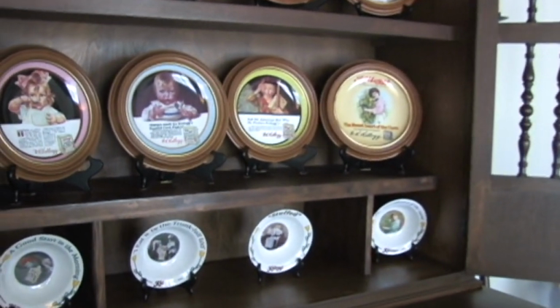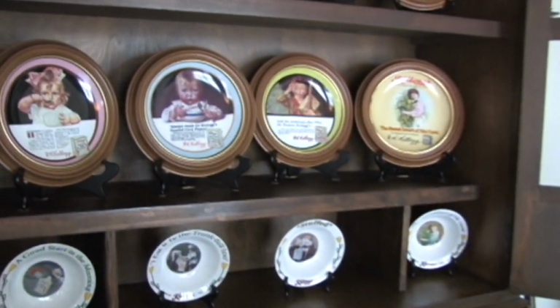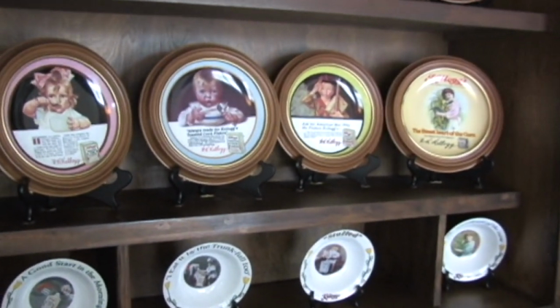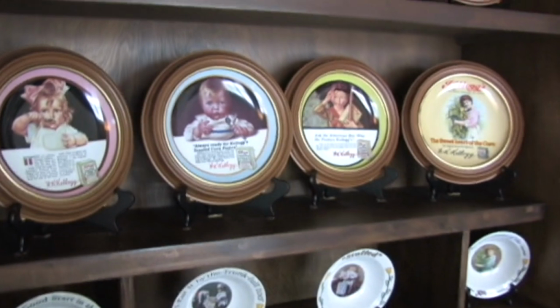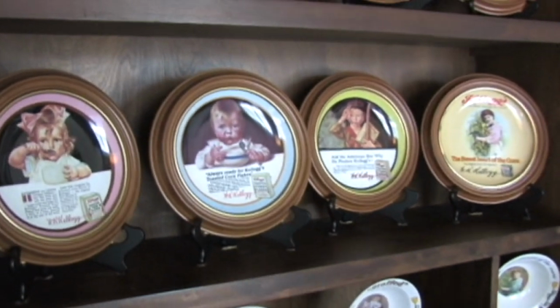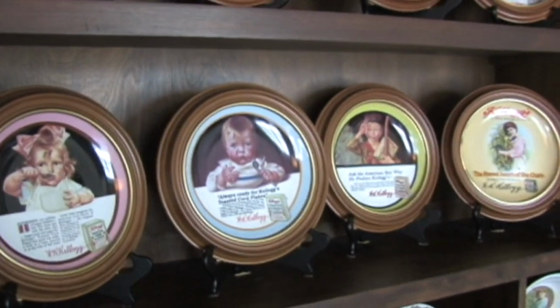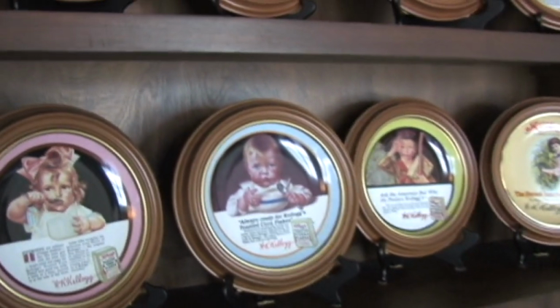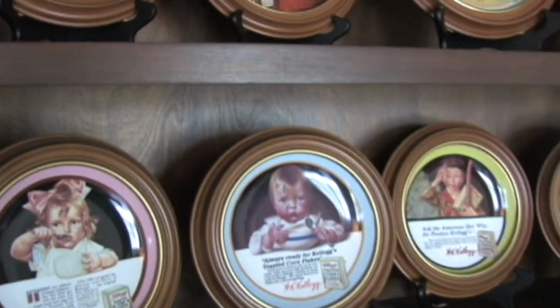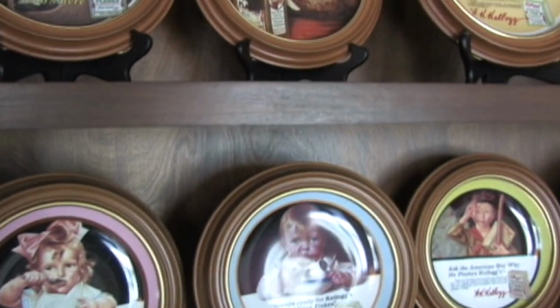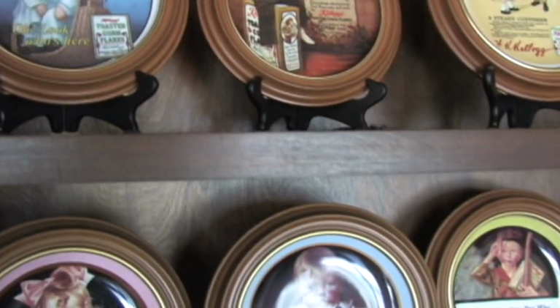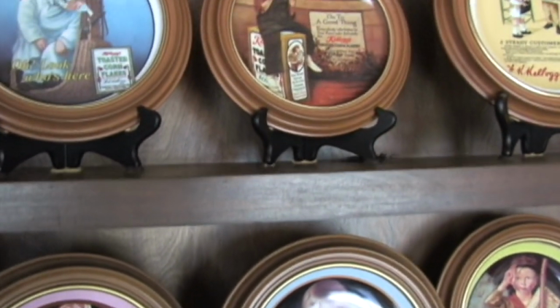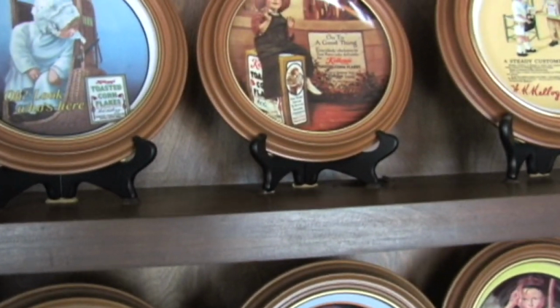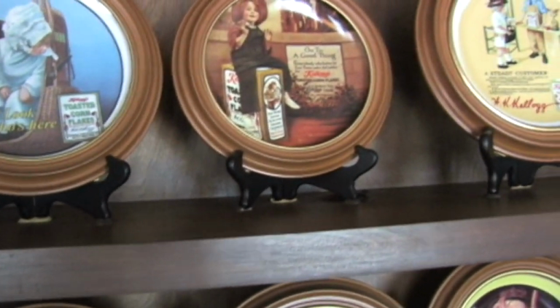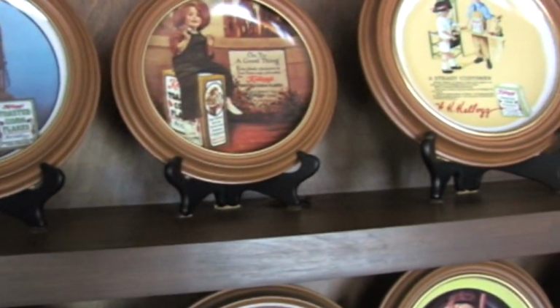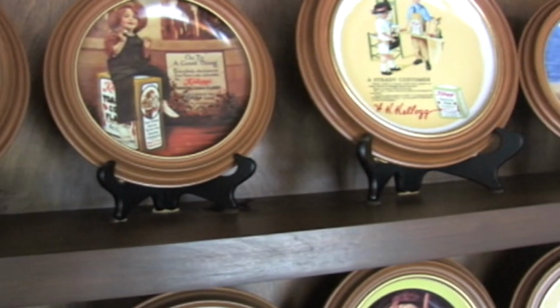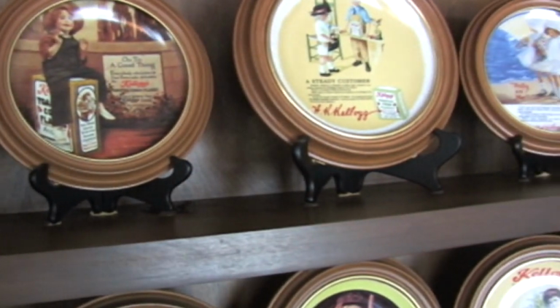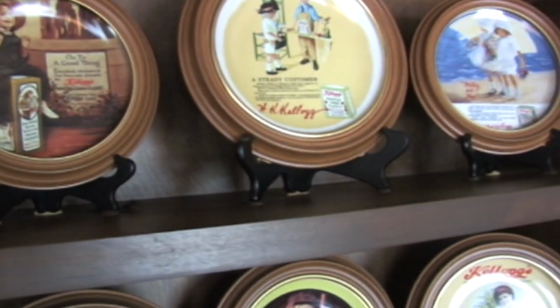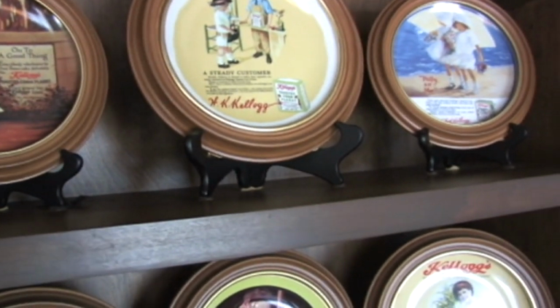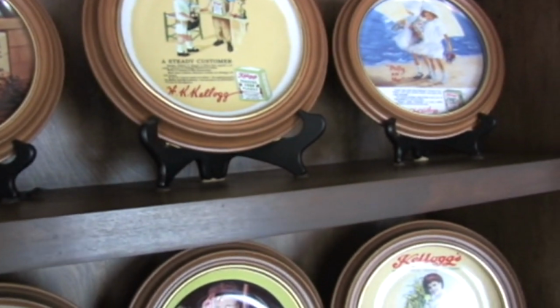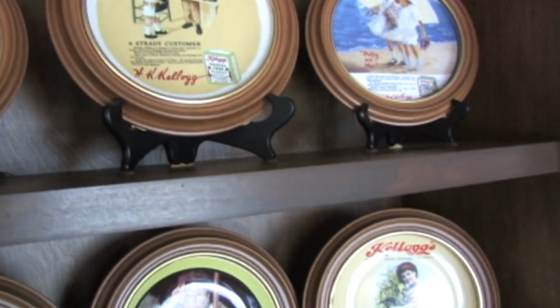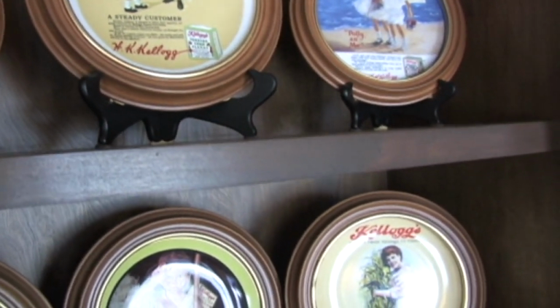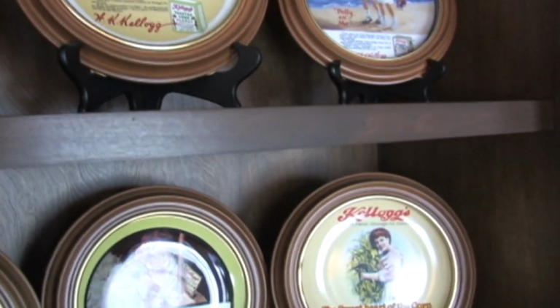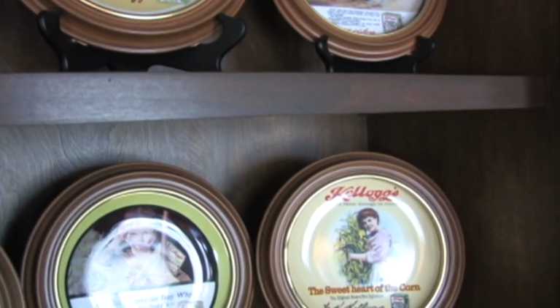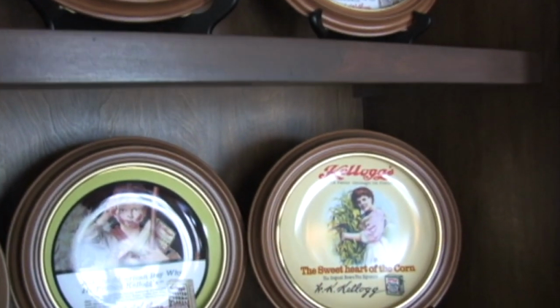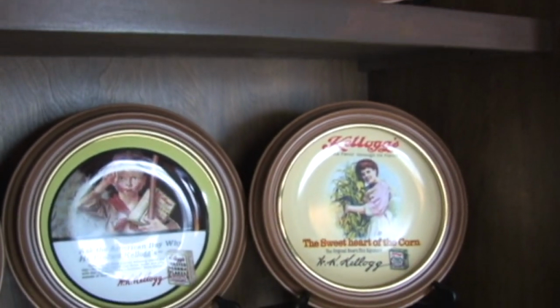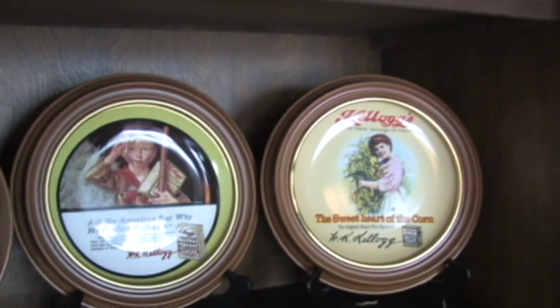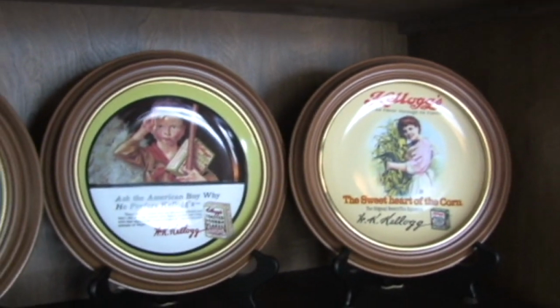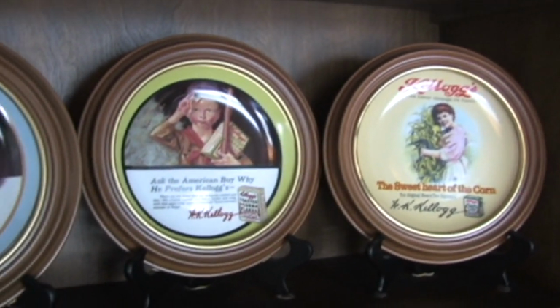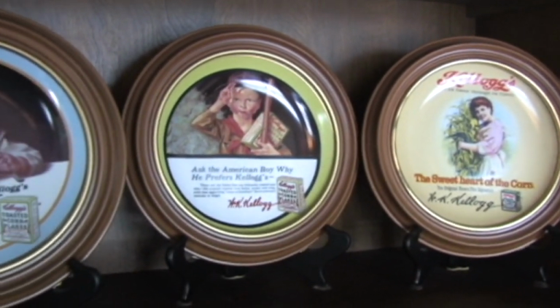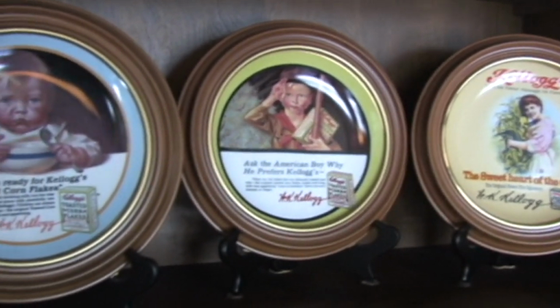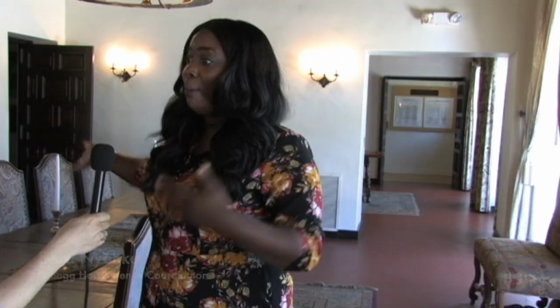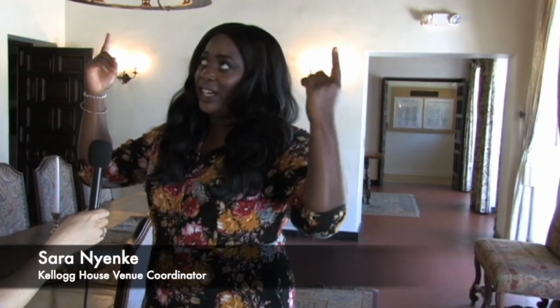Kellogg would give his employees one of these dishes instead of stock value in the company. Currently, the Kellogg House has eight of the 12 original dishes, and four of the plates are still missing.